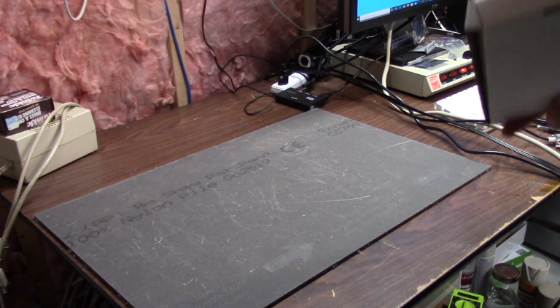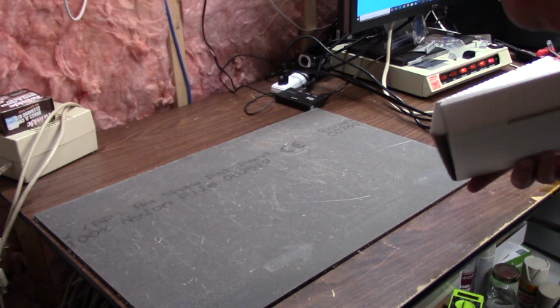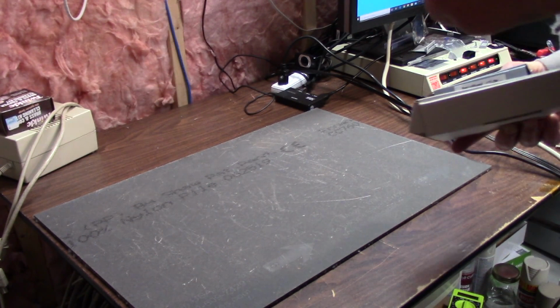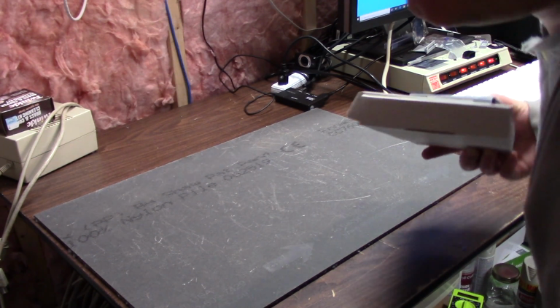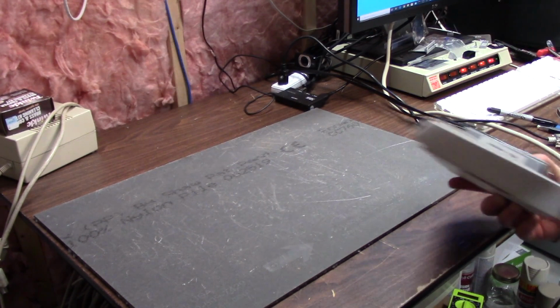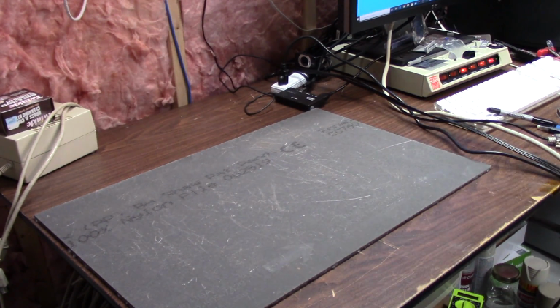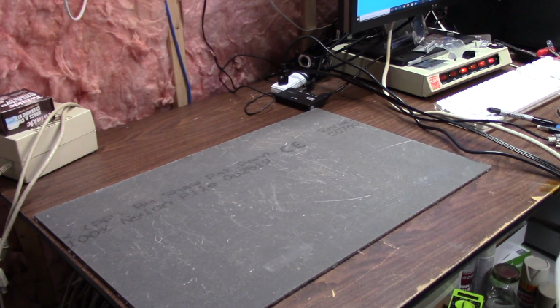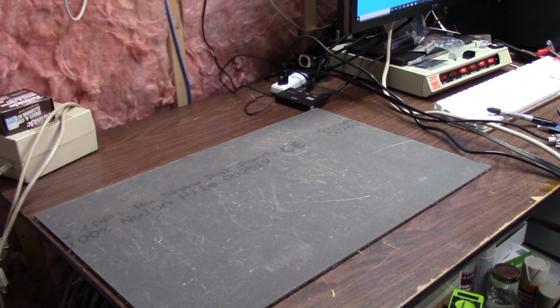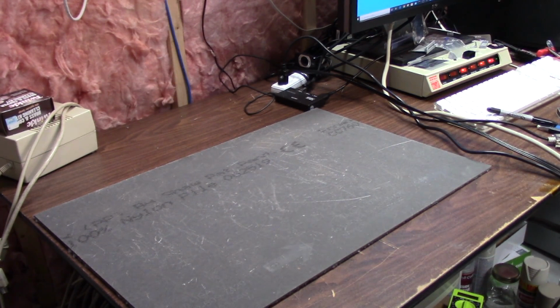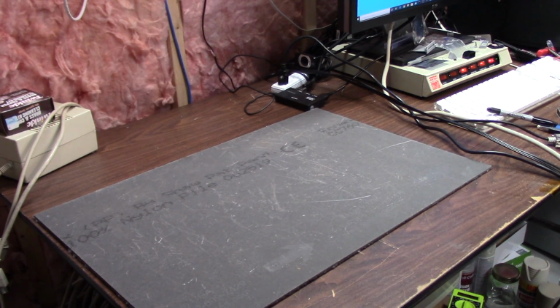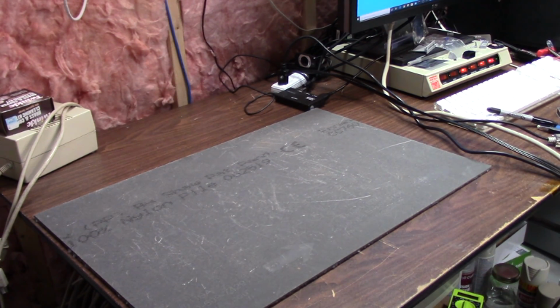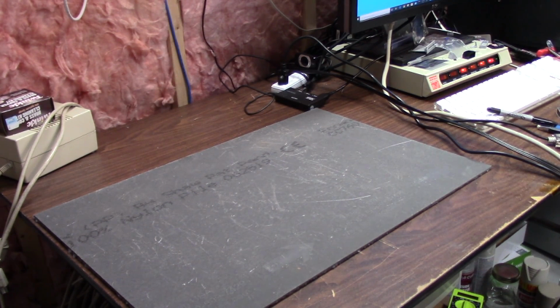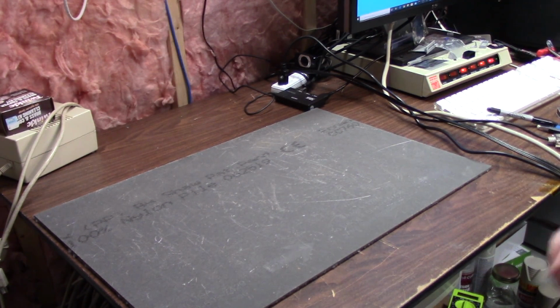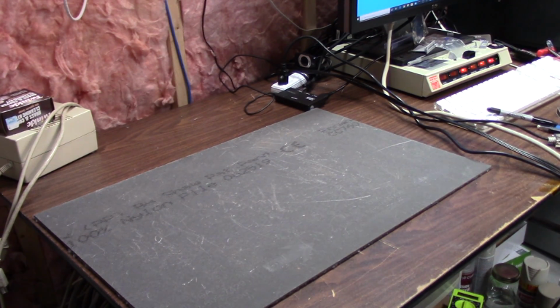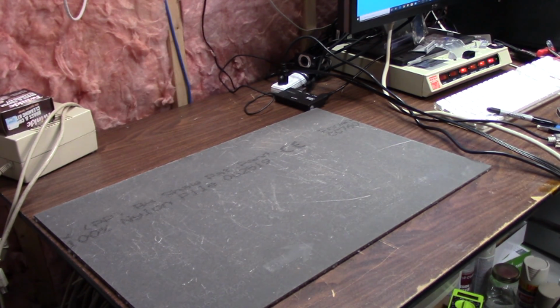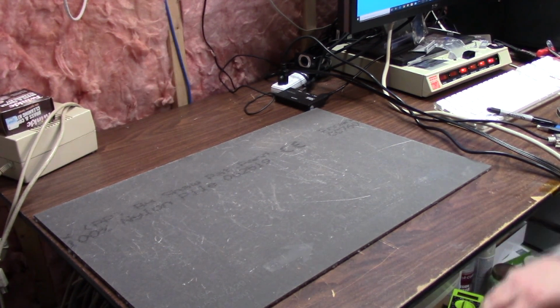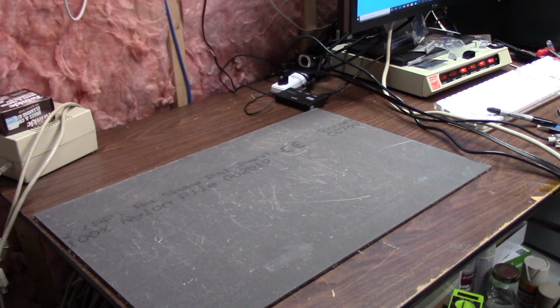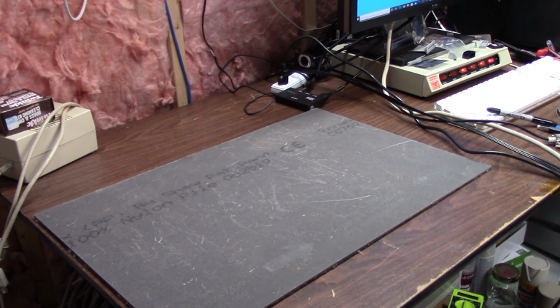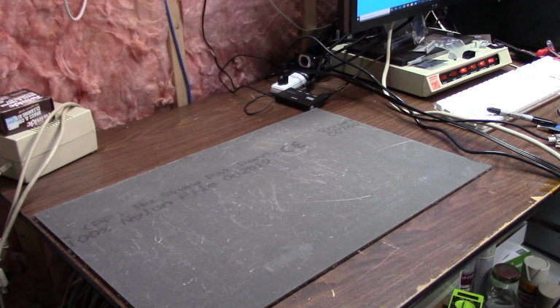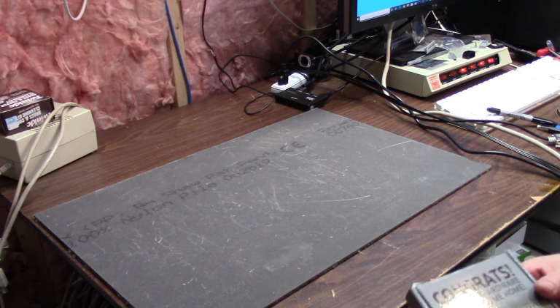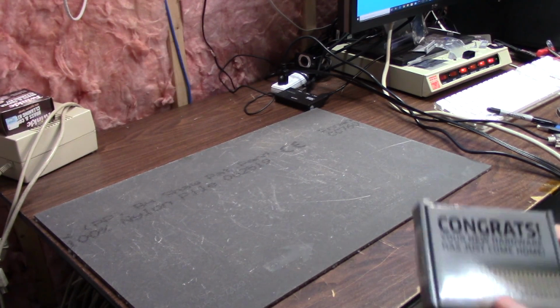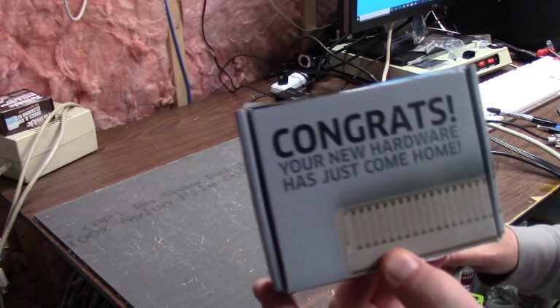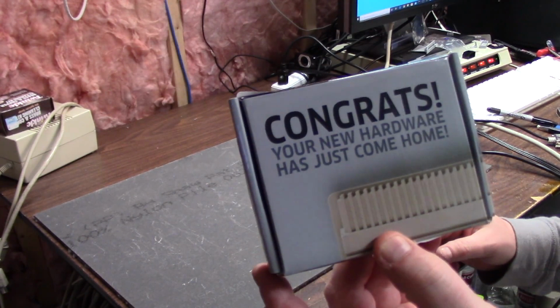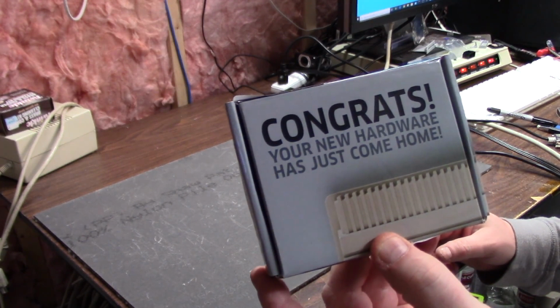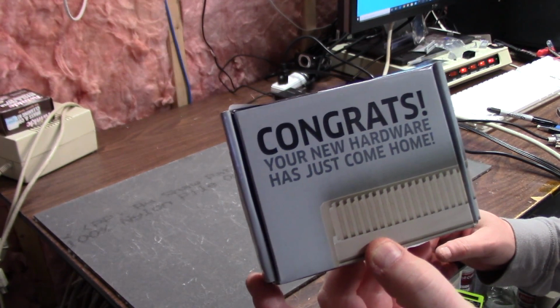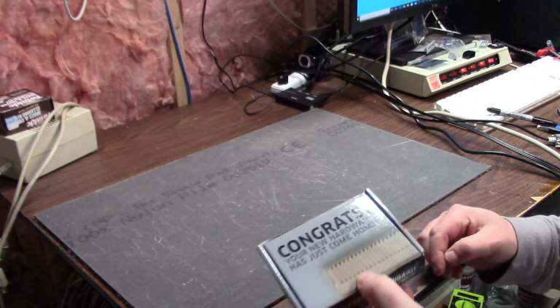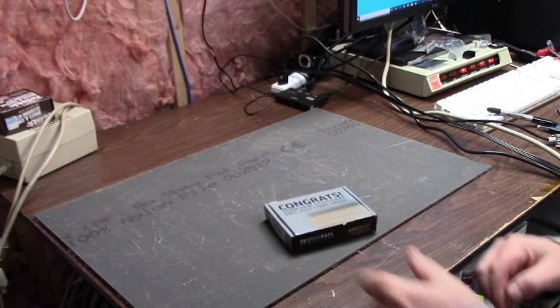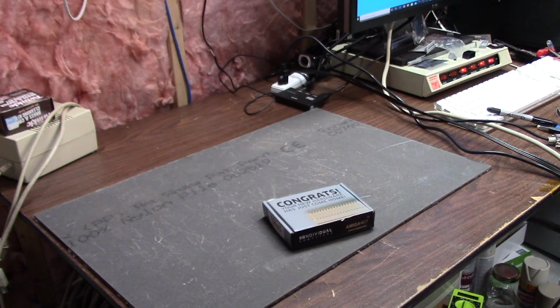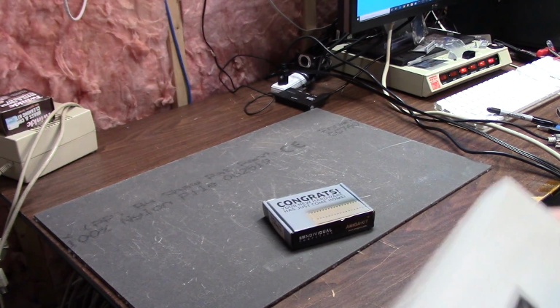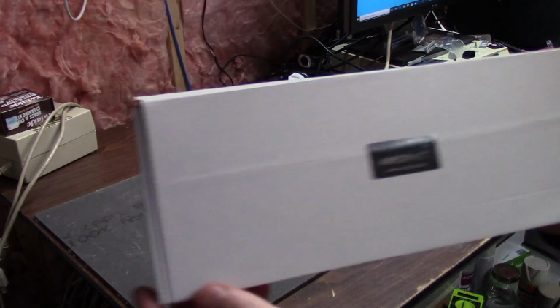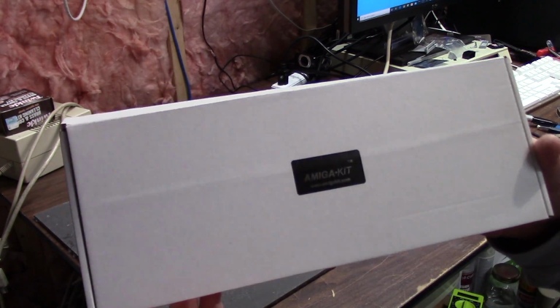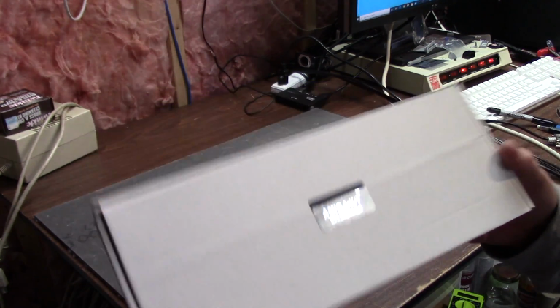Hi guys, it's Chris and welcome to another something with Amiga stuff. You always know it's a good day when you get one of these and one of these.